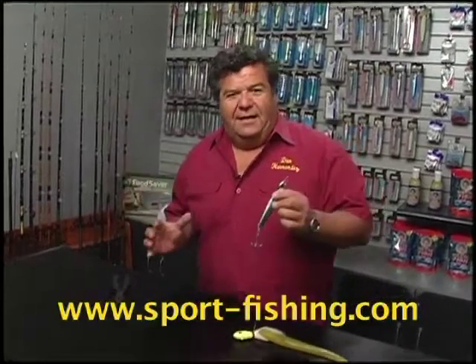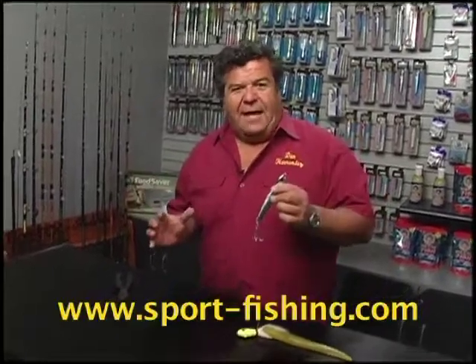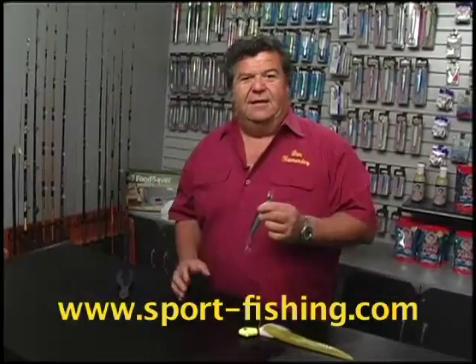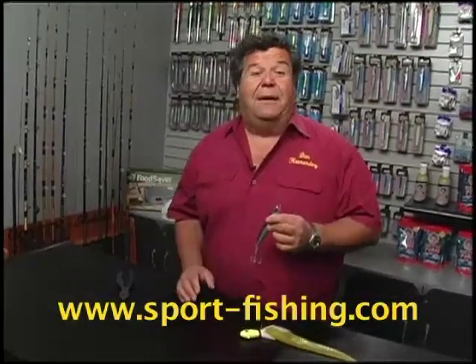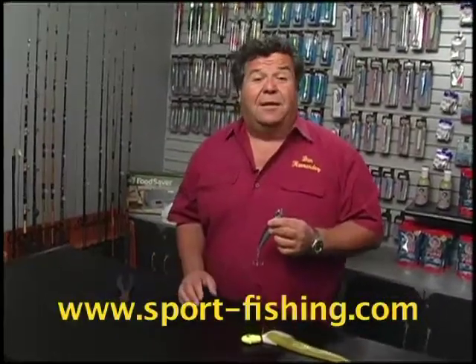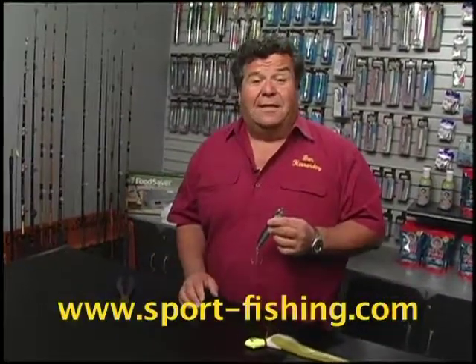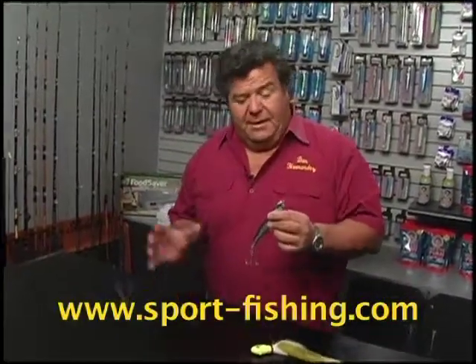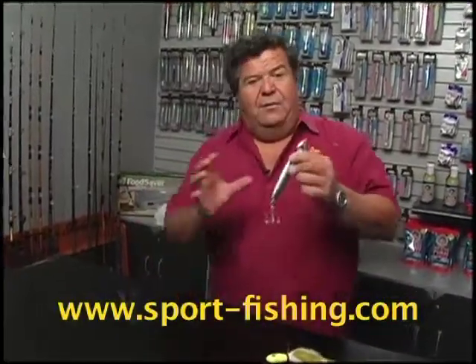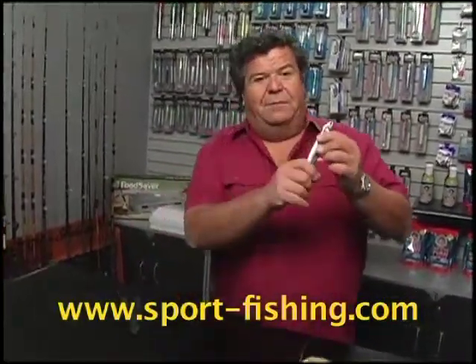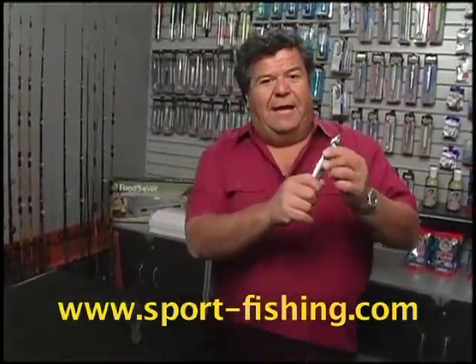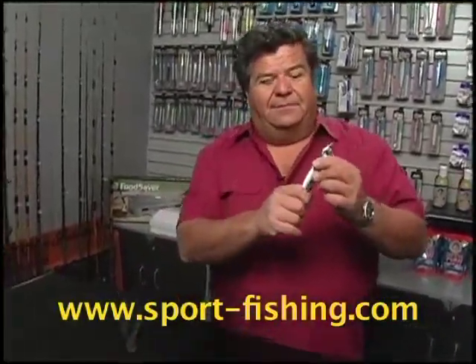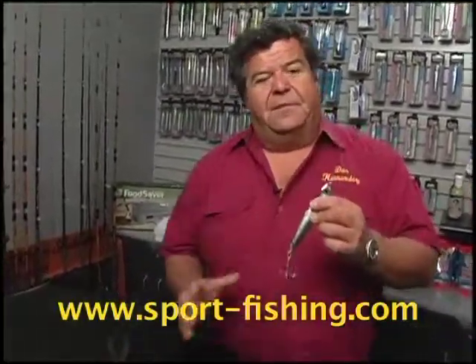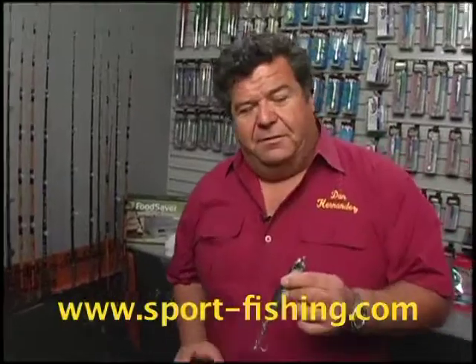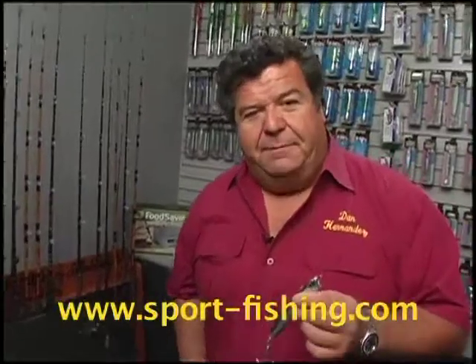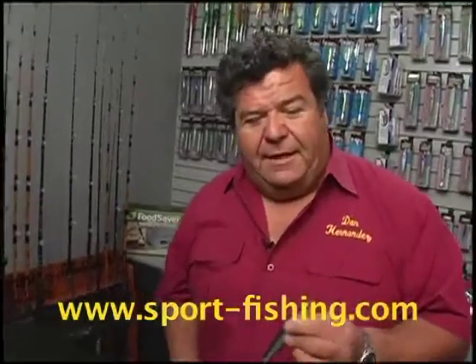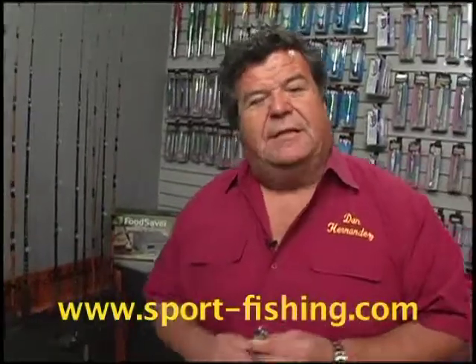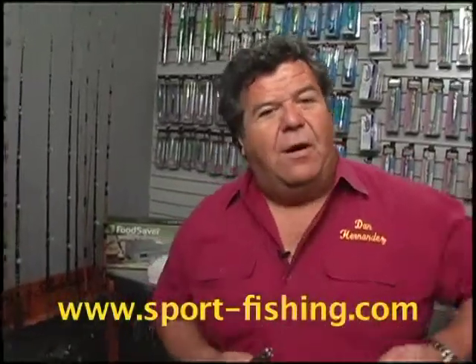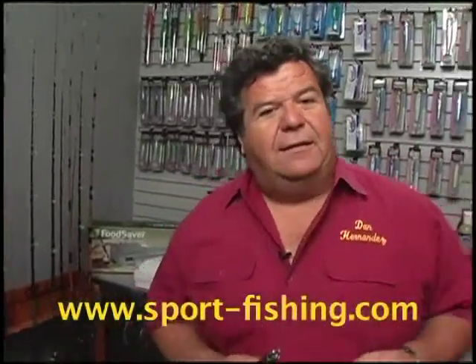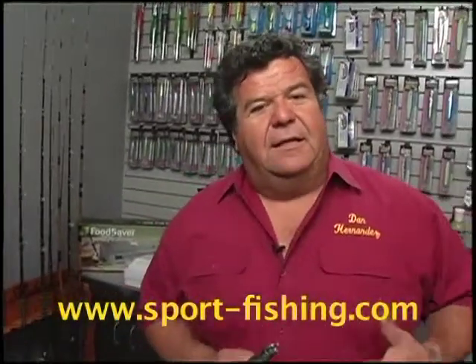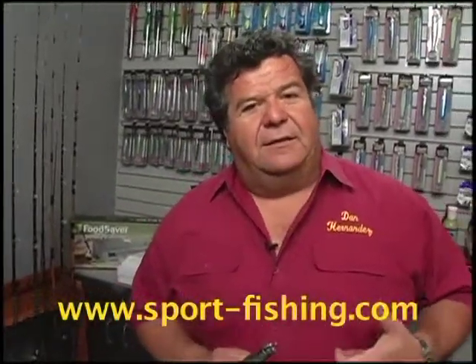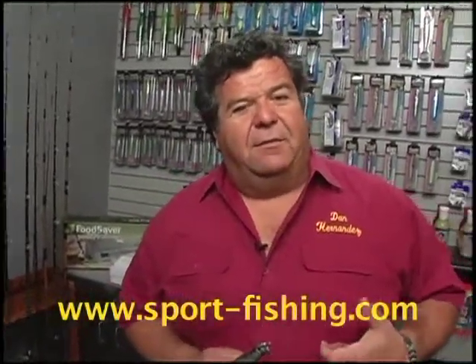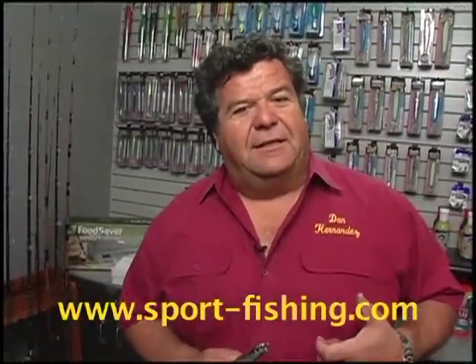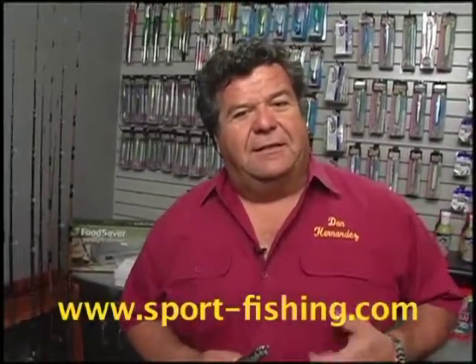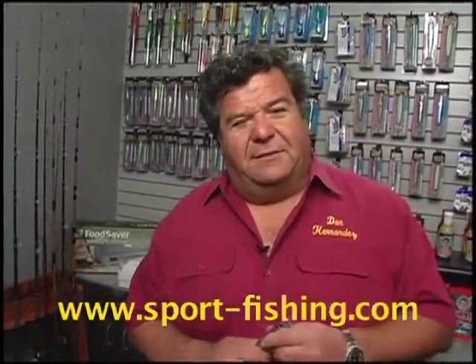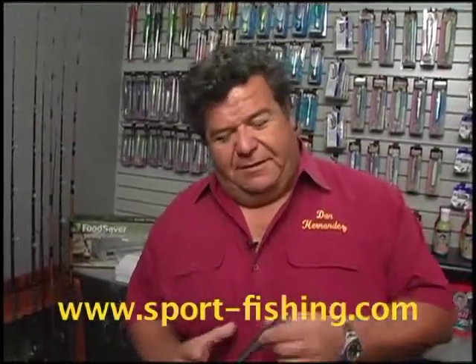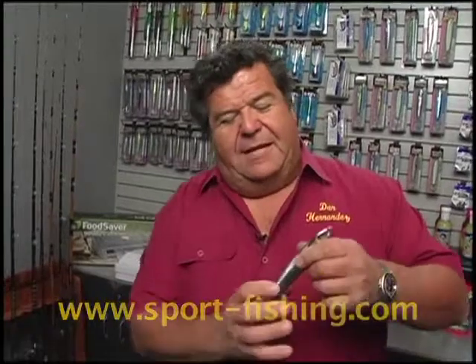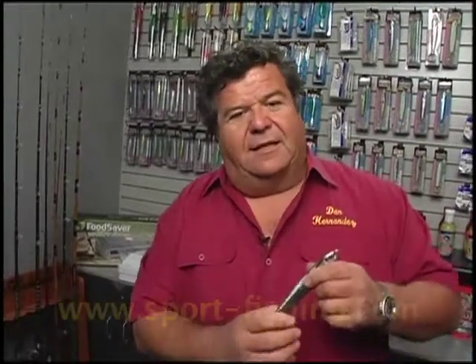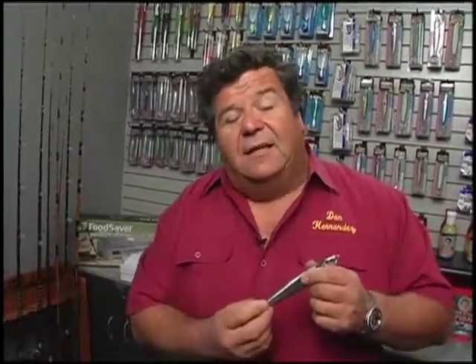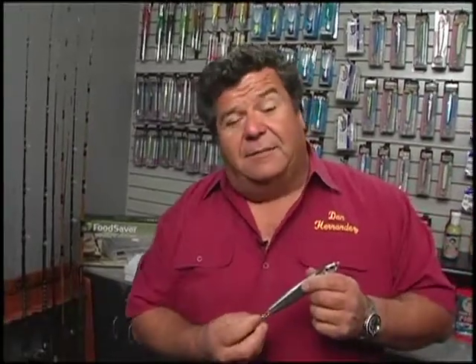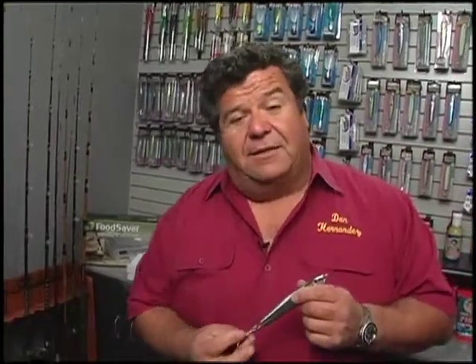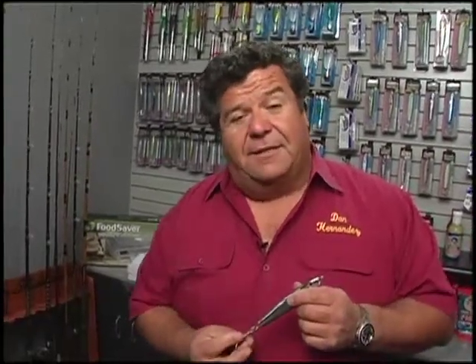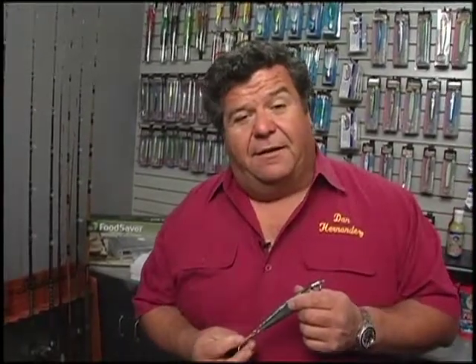They attack it — it looks like a baitfish trying to escape, and they run up and catch it. So when you get bit, just keep winding. Don't worry about setting the hook too much, because when the fish comes and attacks it like that, he's going to pretty much set himself on there.